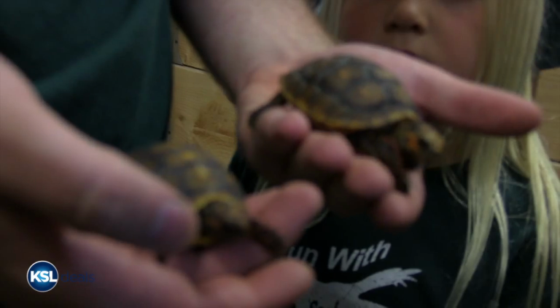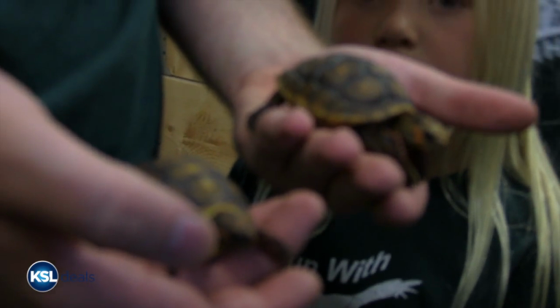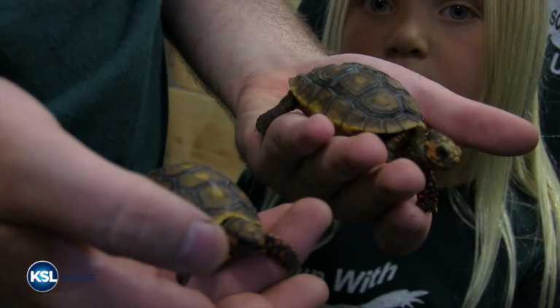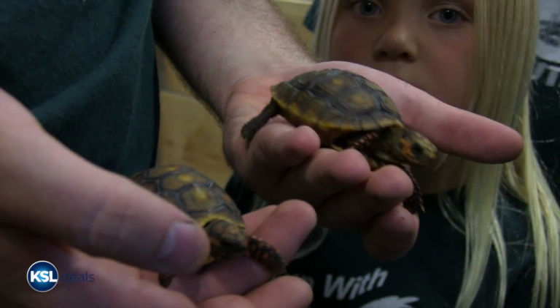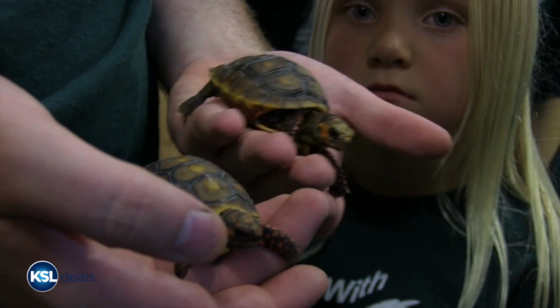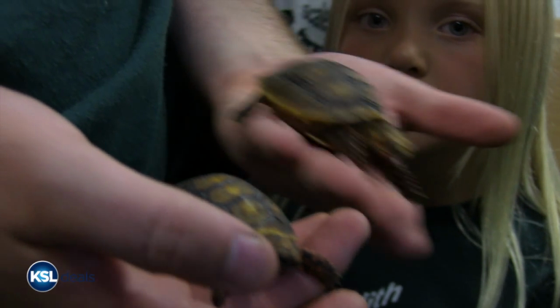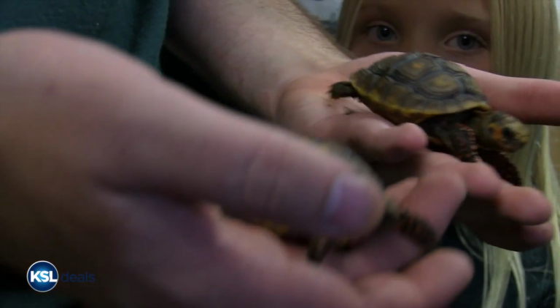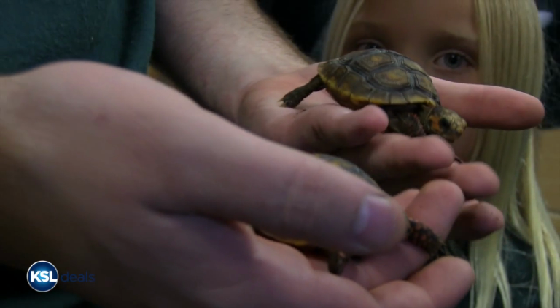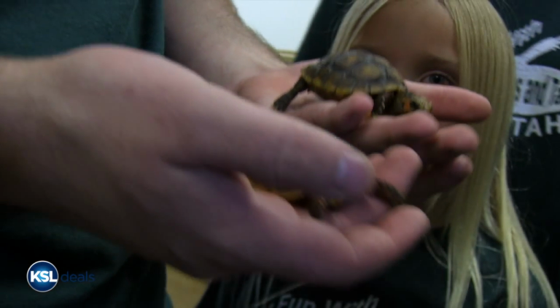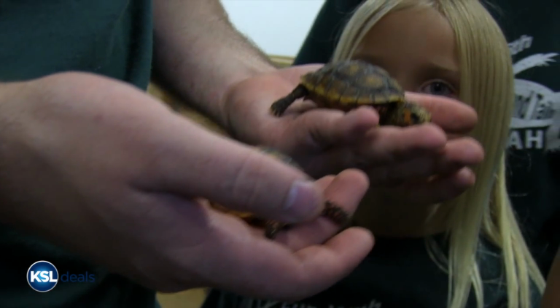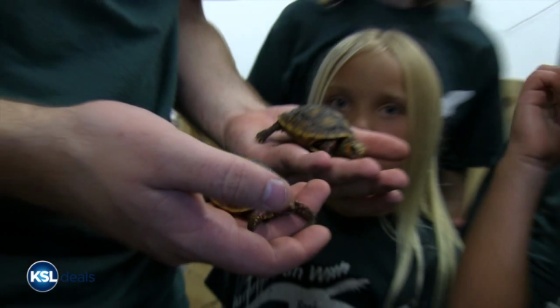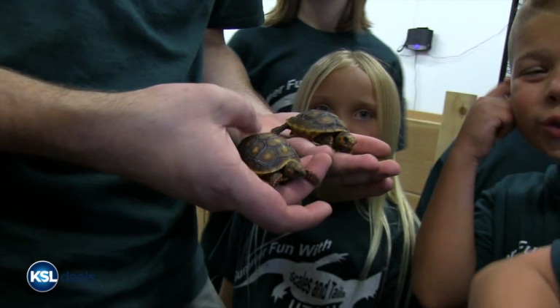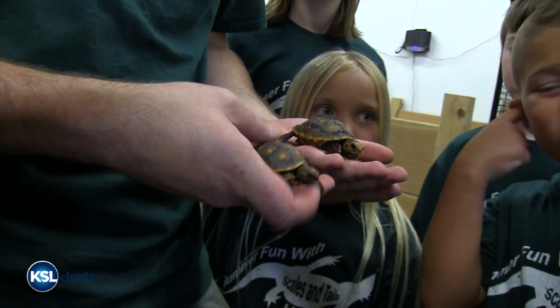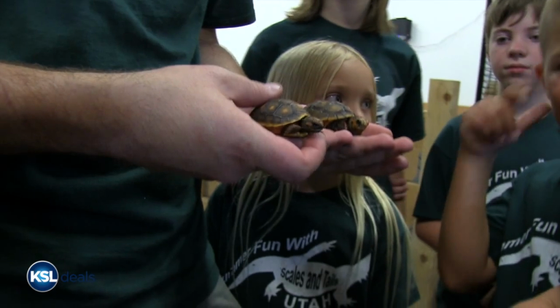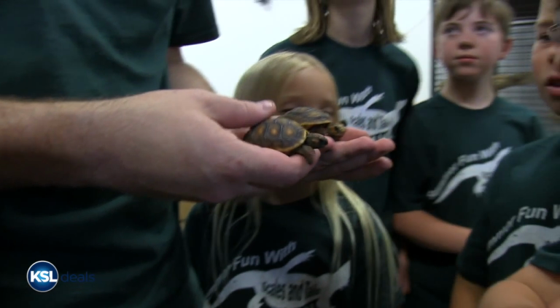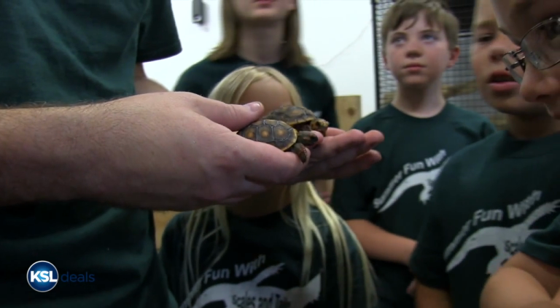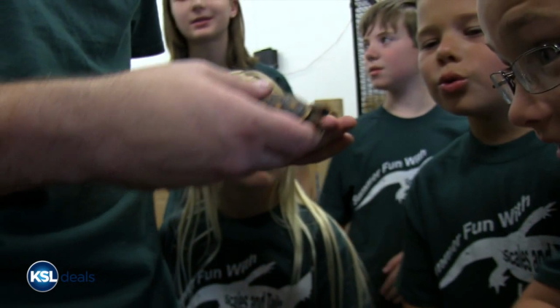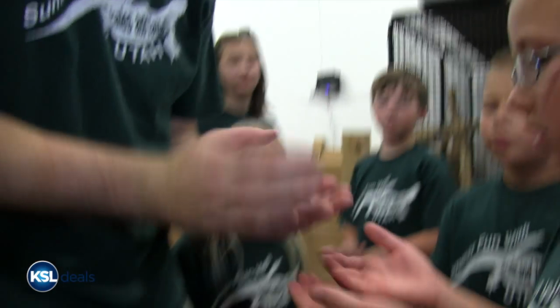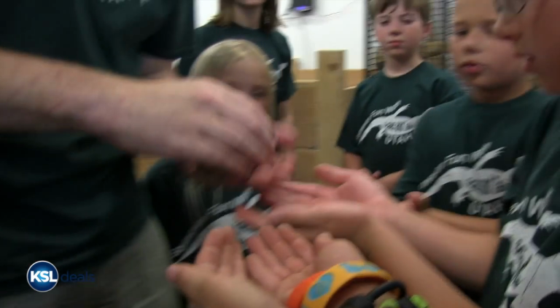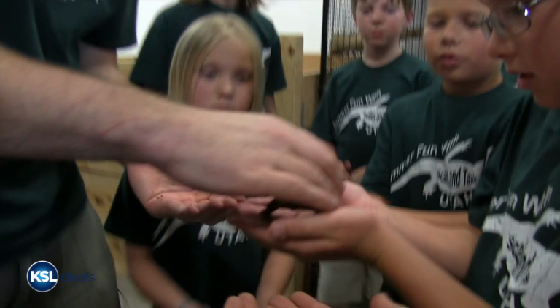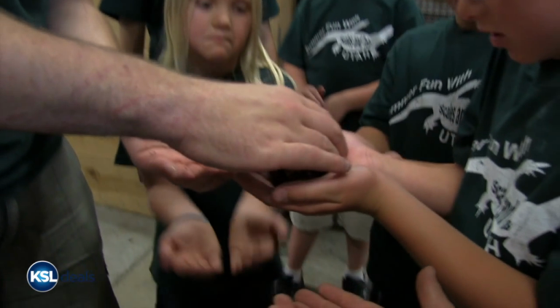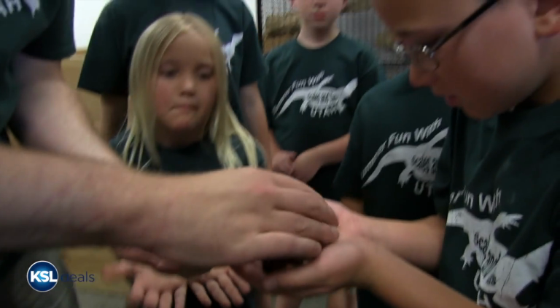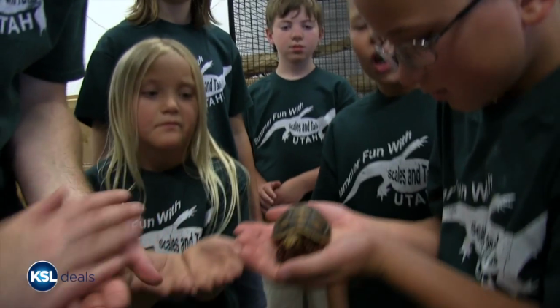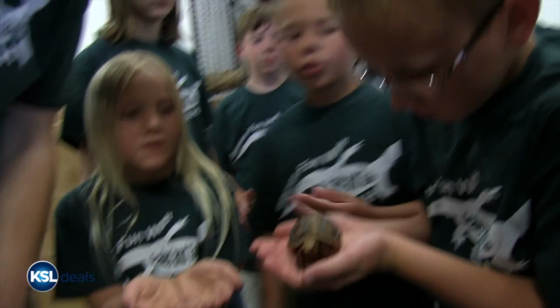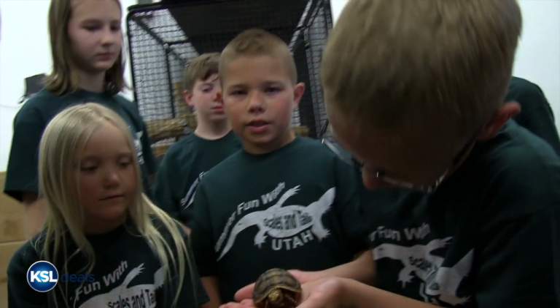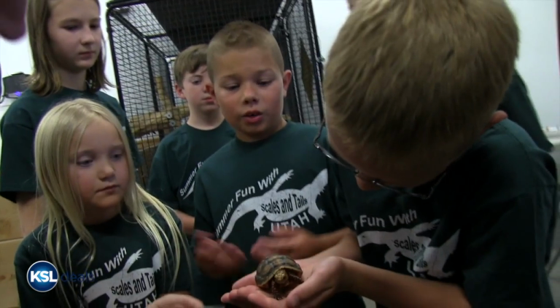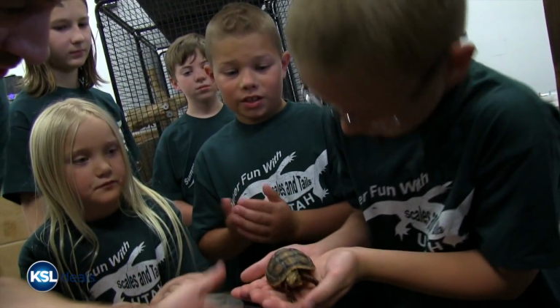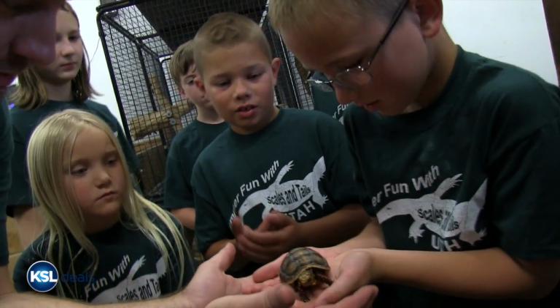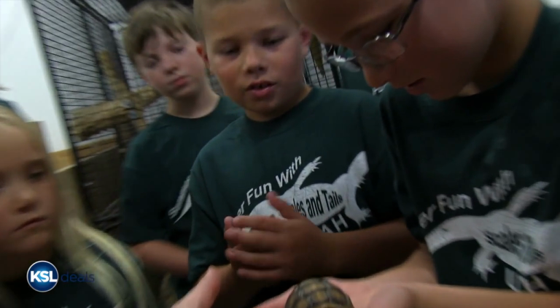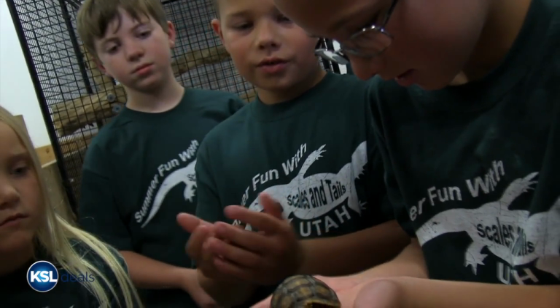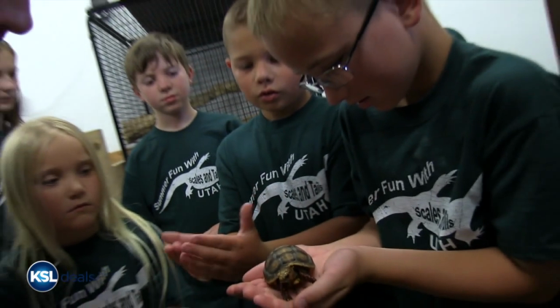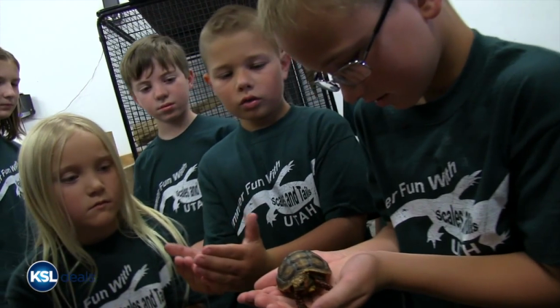These are red-footed tortoises that were born right here in the shop. The bigger ones are just starting to get to the point where we'll take them out and let people hold them and touch them. The little guys, we're being a little bit careful with until they've kind of settled into the world.